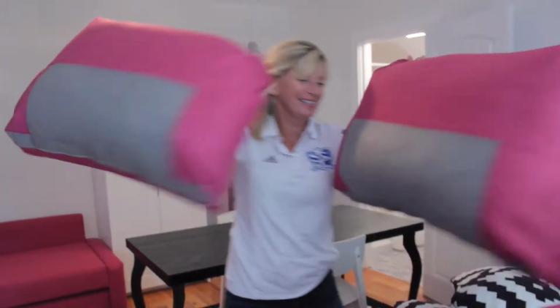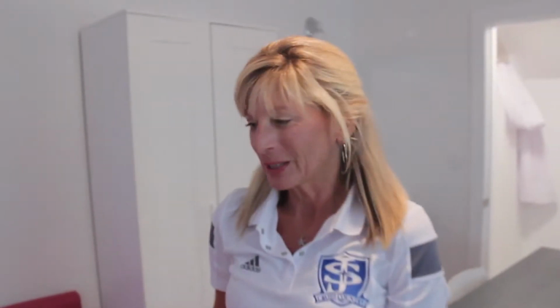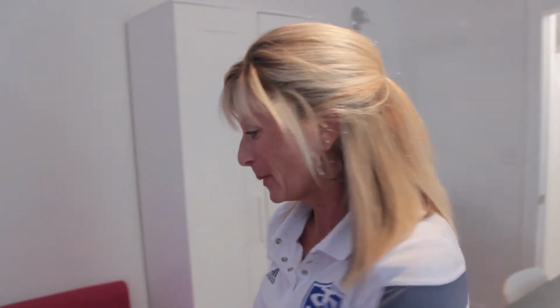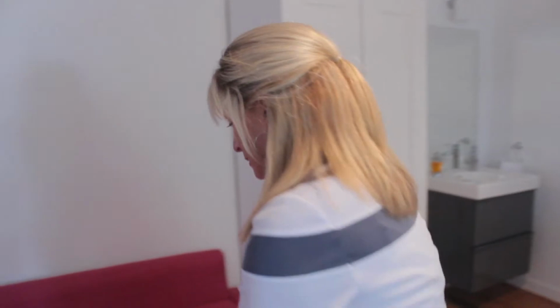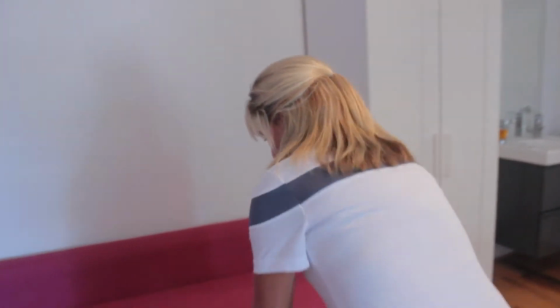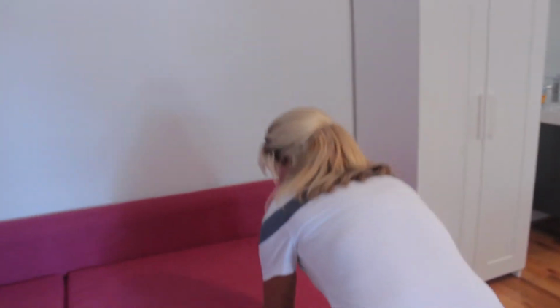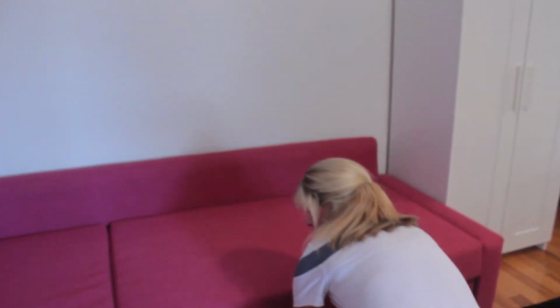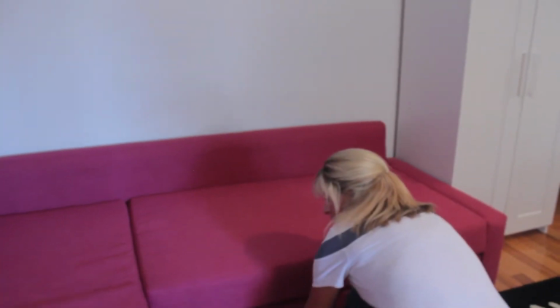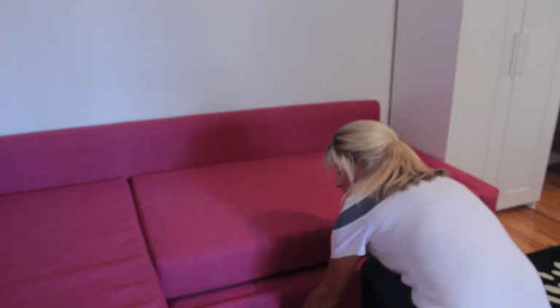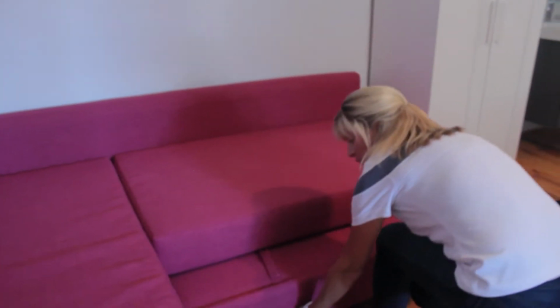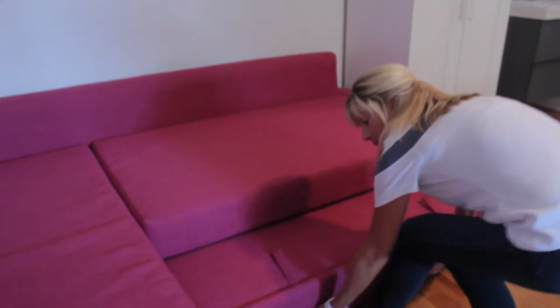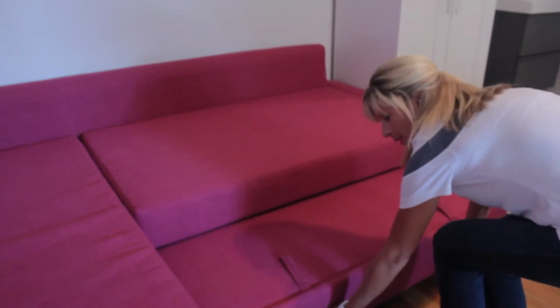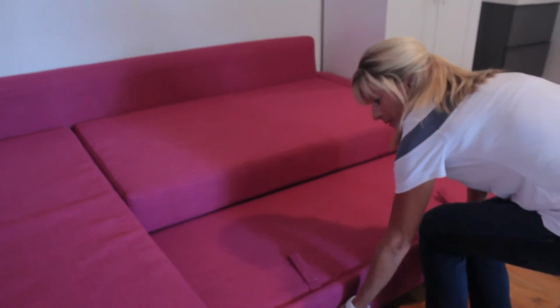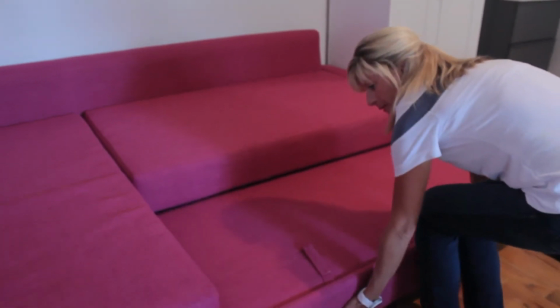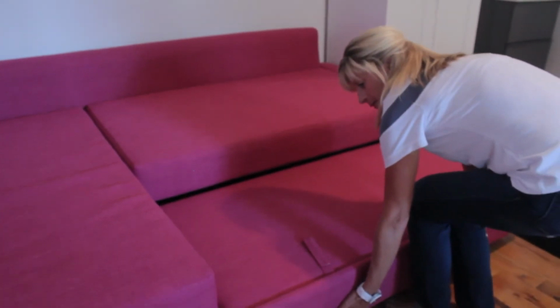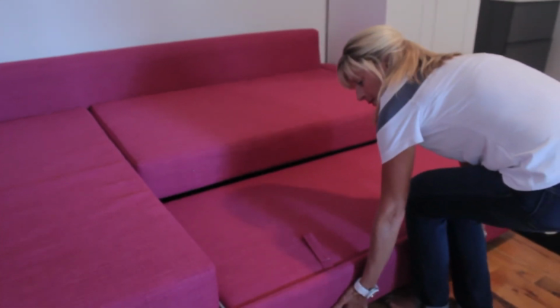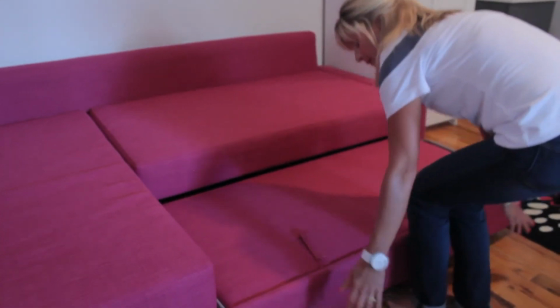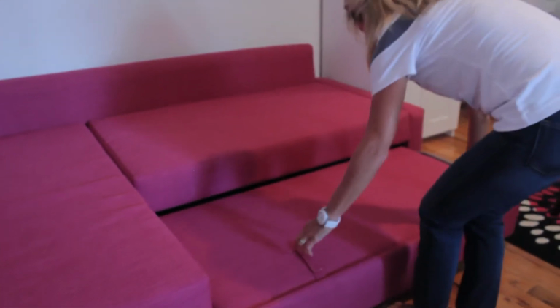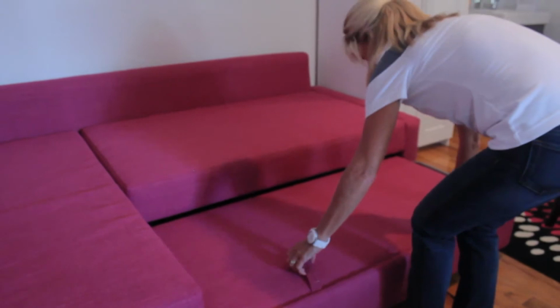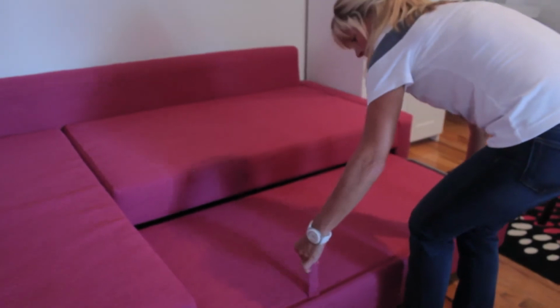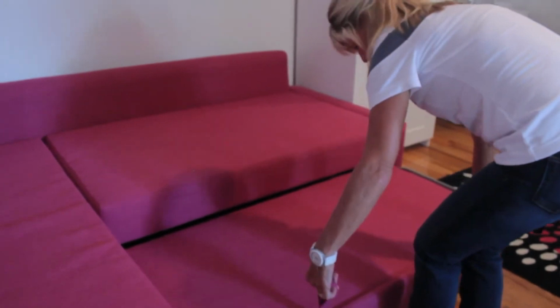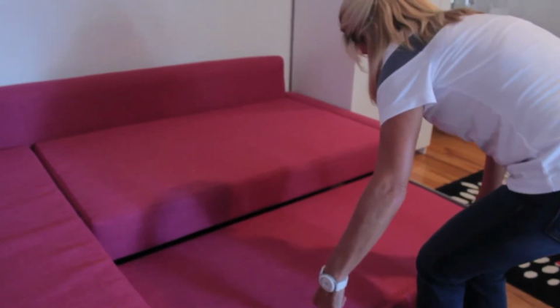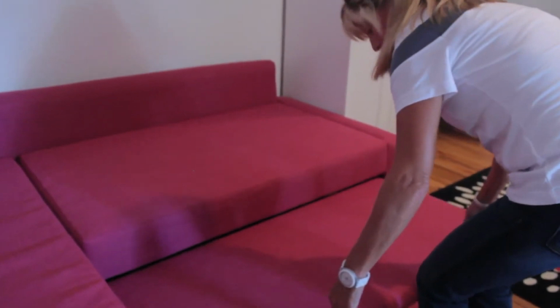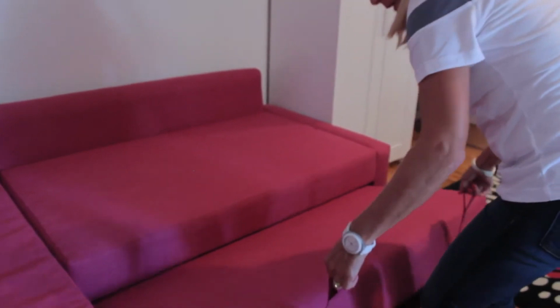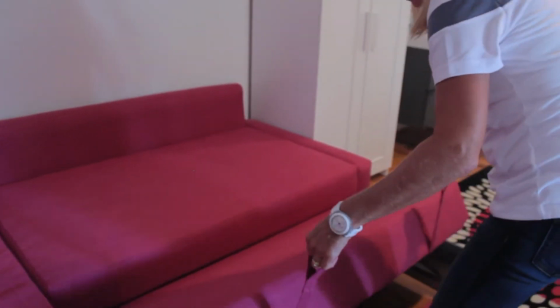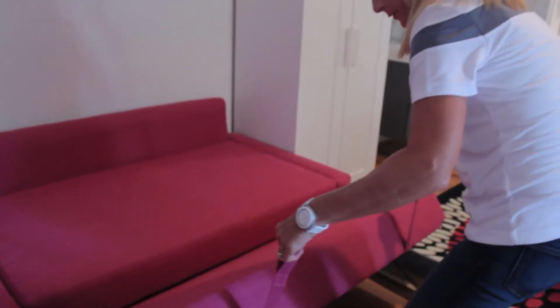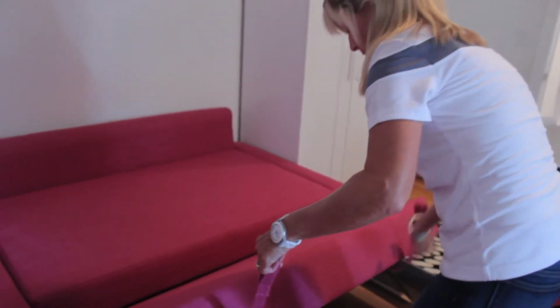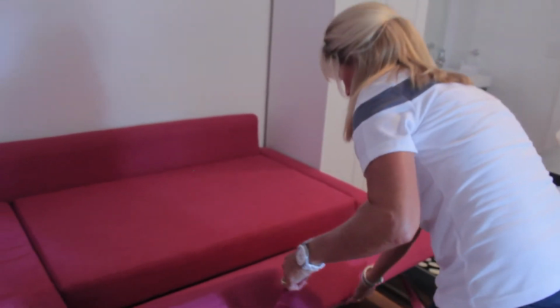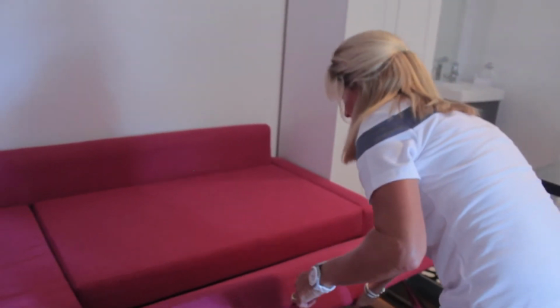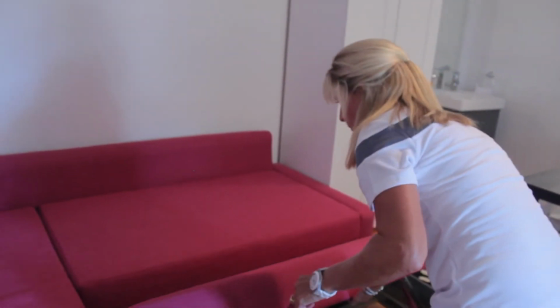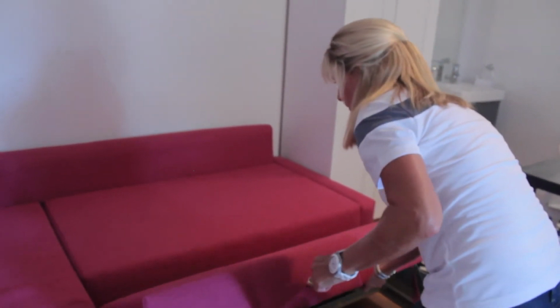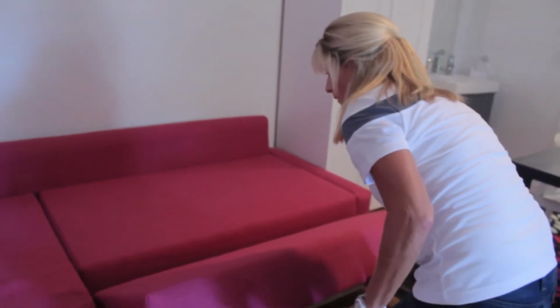You have to pull out the bed. Gently pull under until it clicks. Pull up on the two handles and pull out.